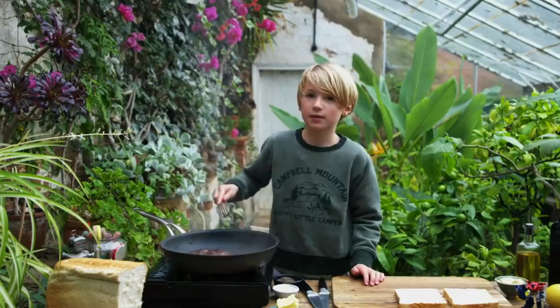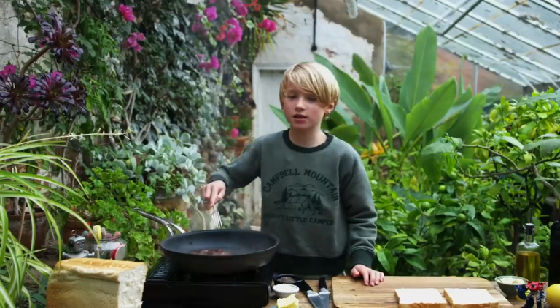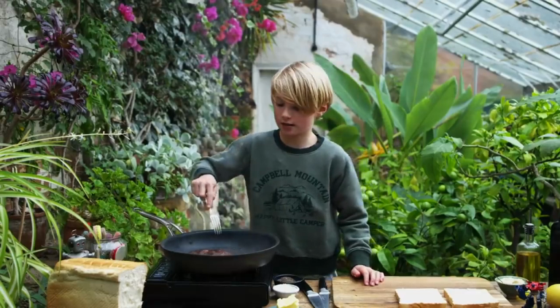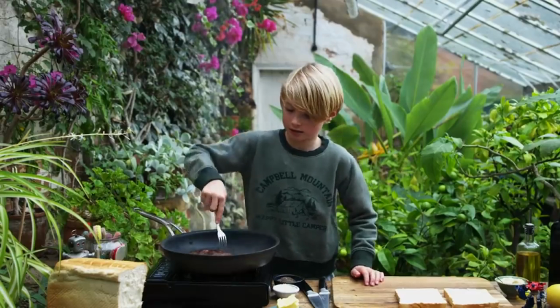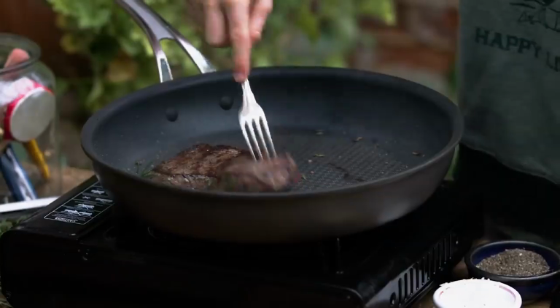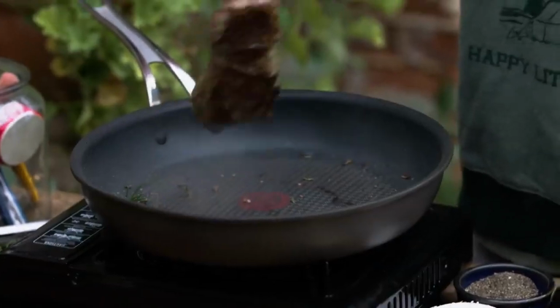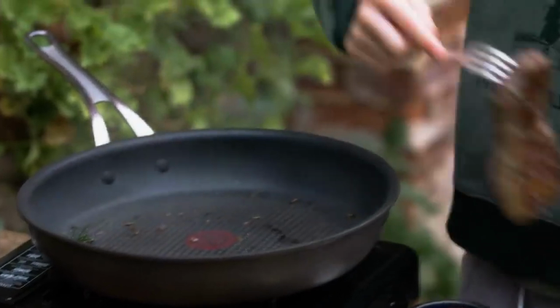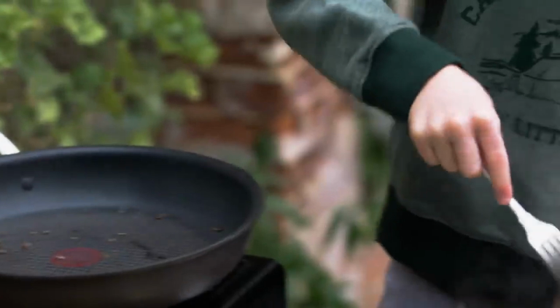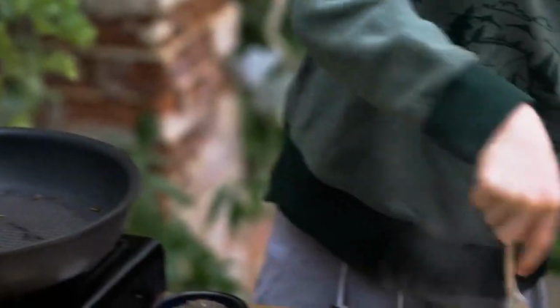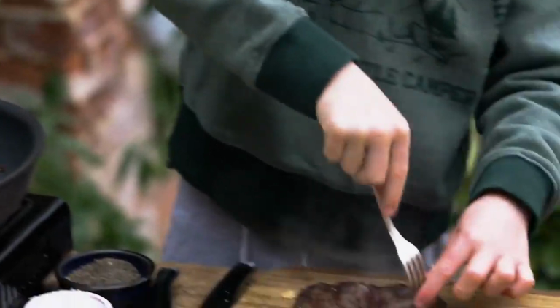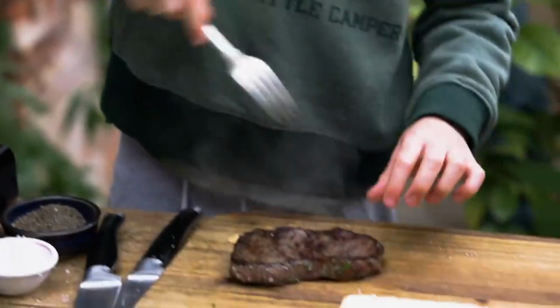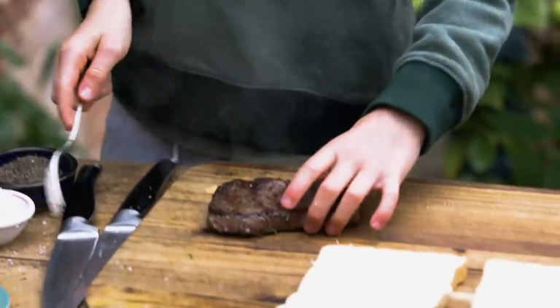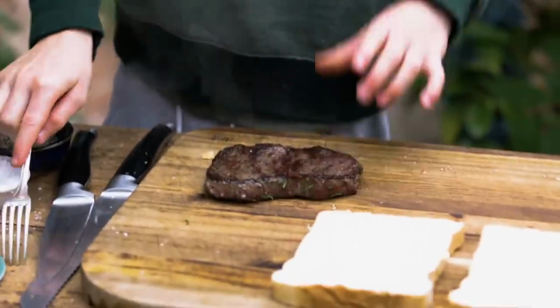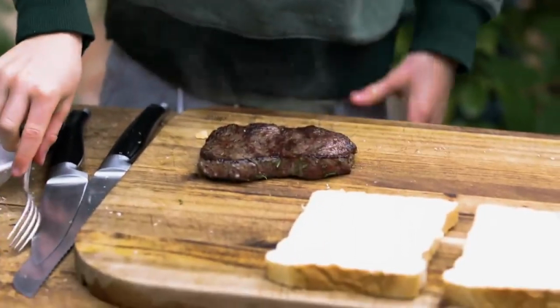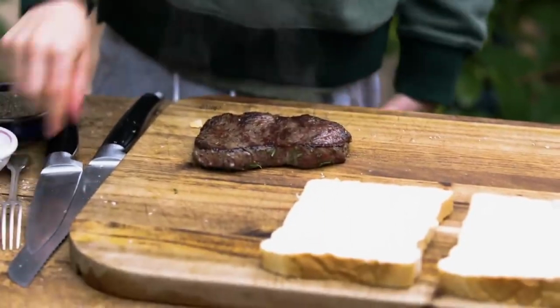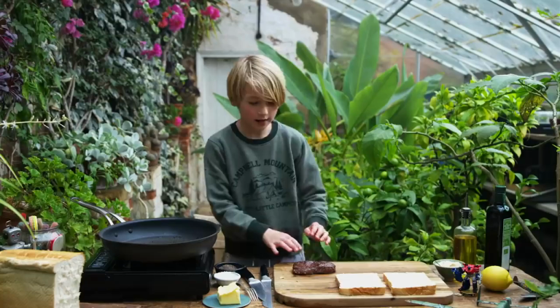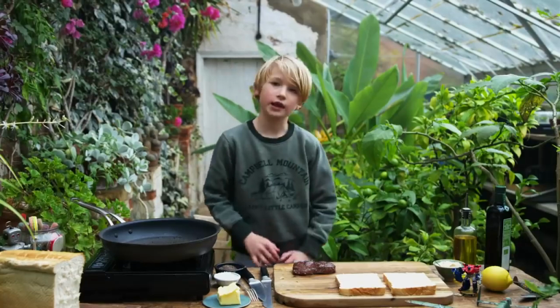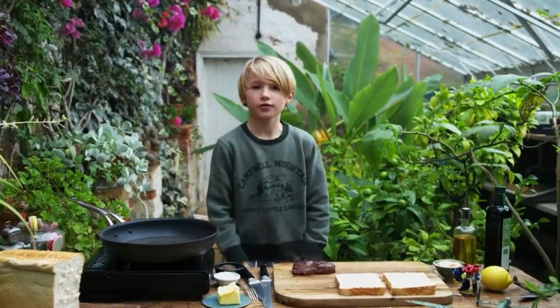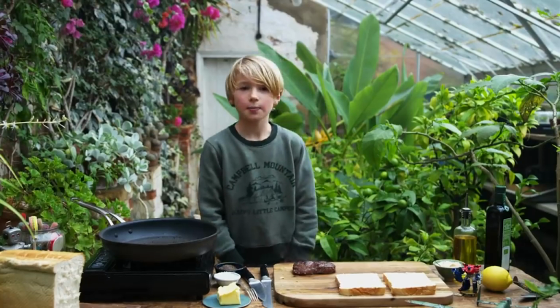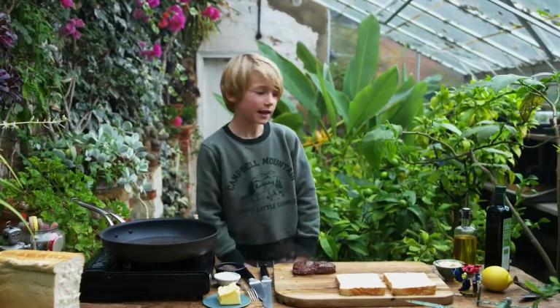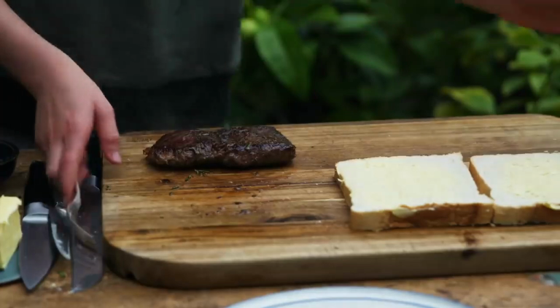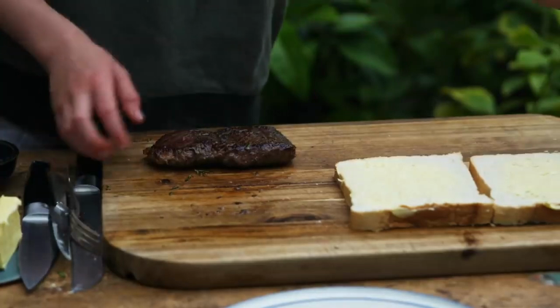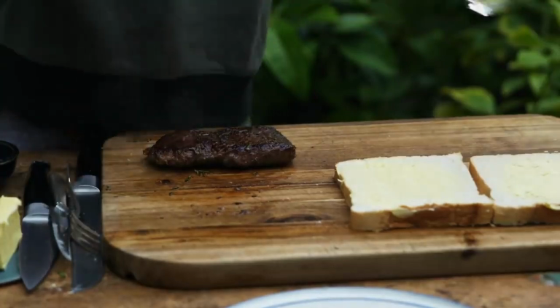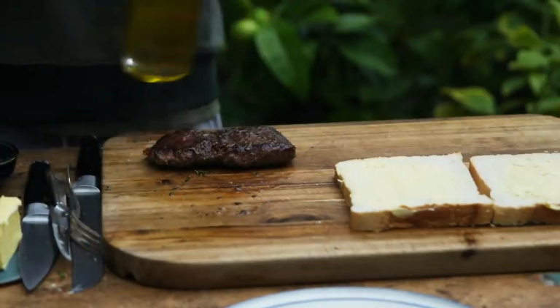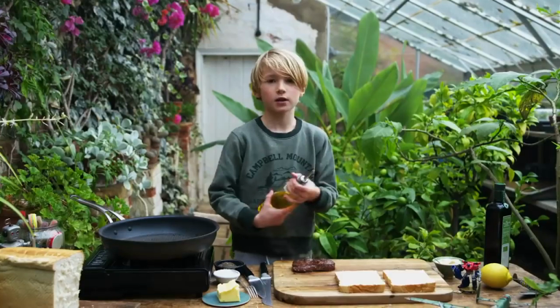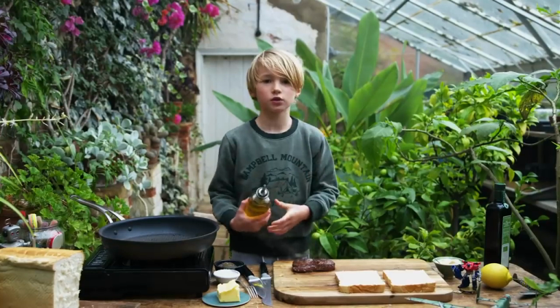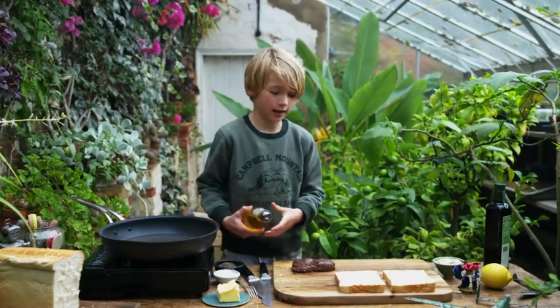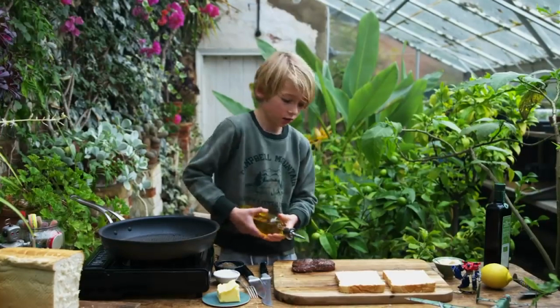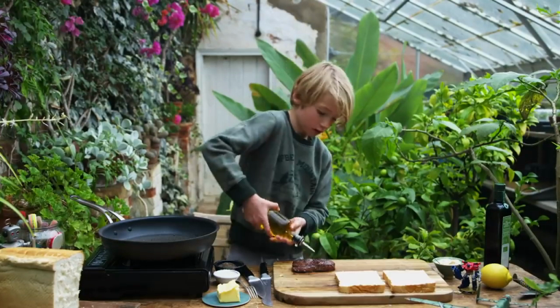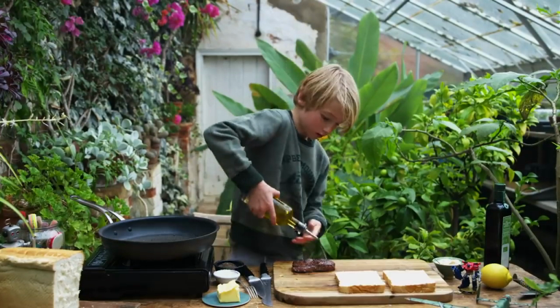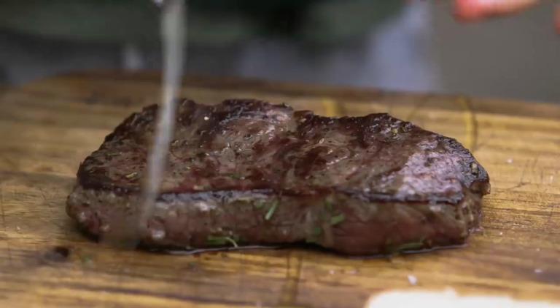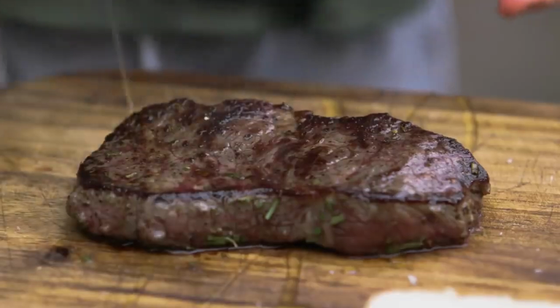My steak is ready. I'm going to let my steak rest for a couple of minutes, but whilst I'm waiting for that, I'm going to drizzle my steak with olive oil — just a little bit.